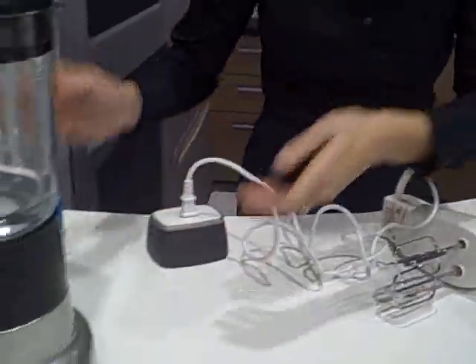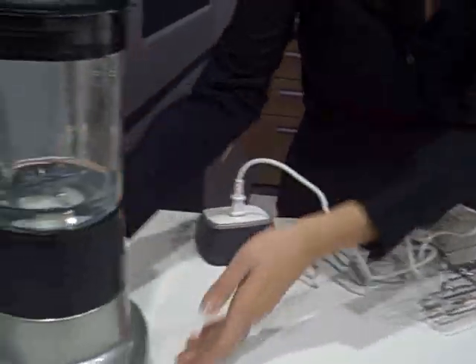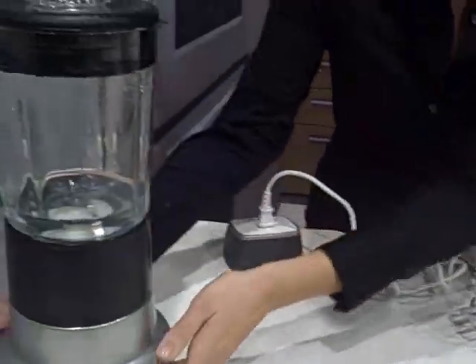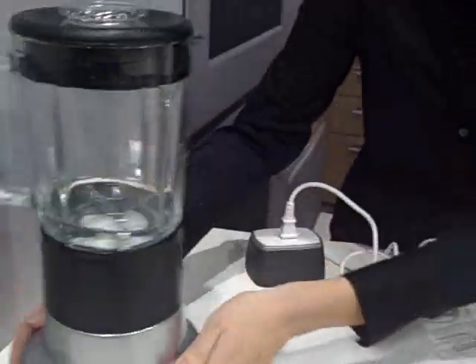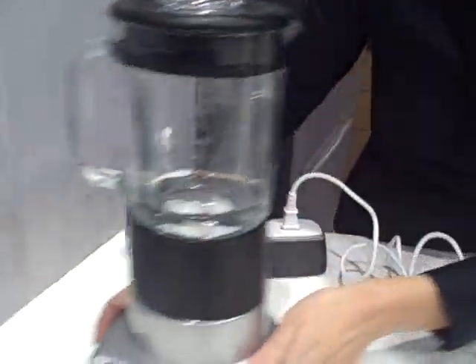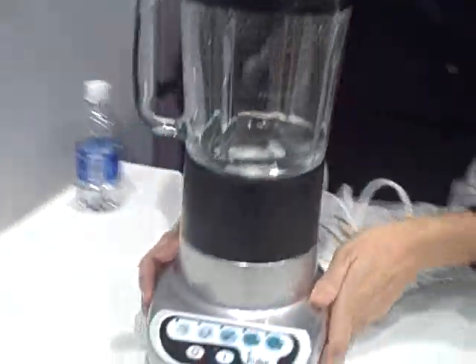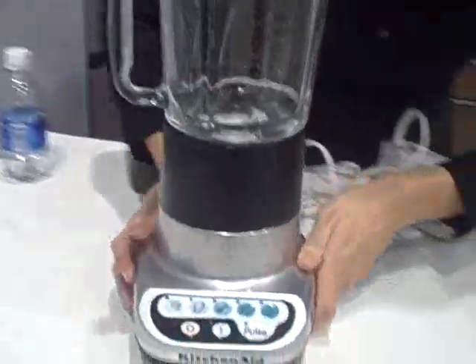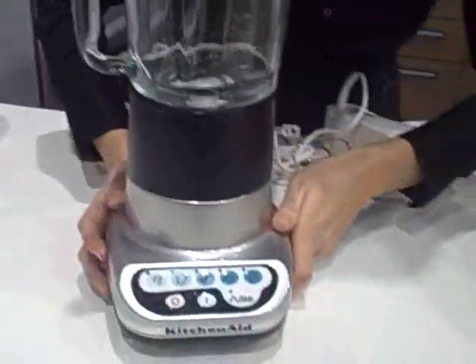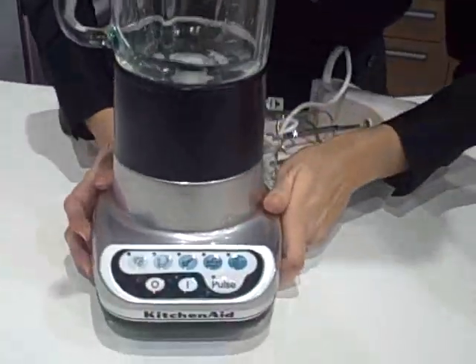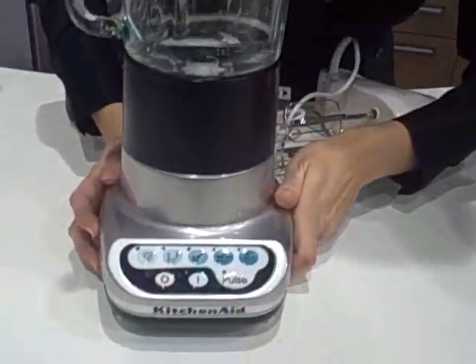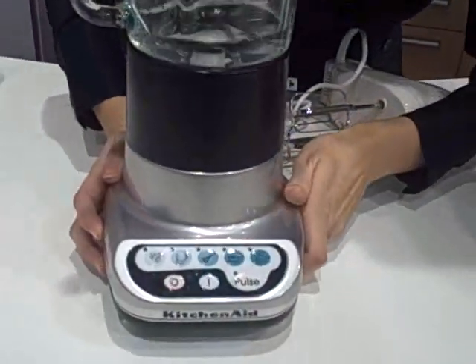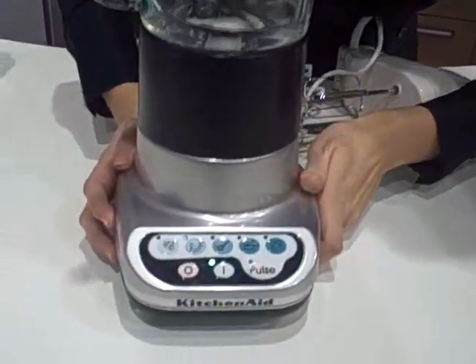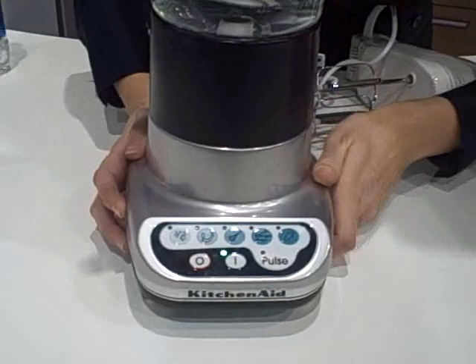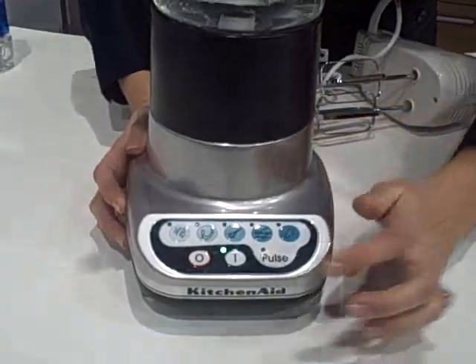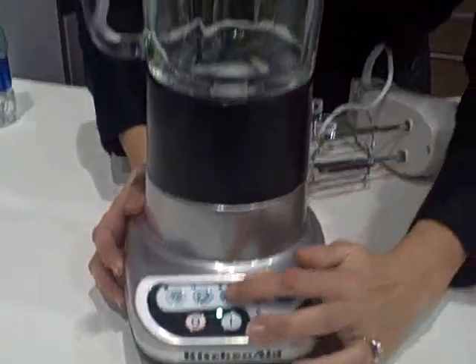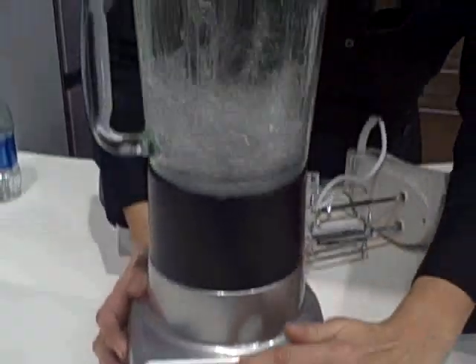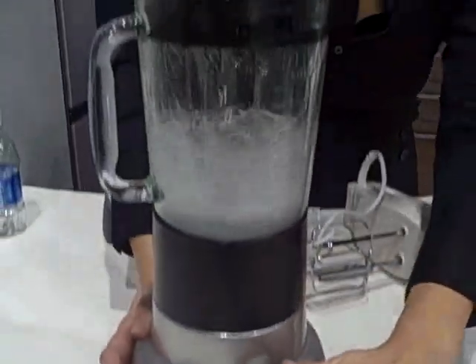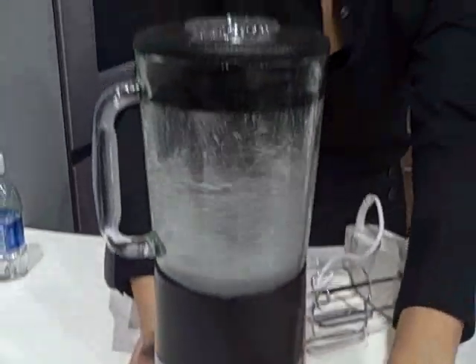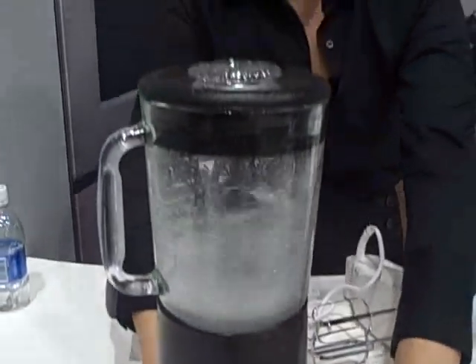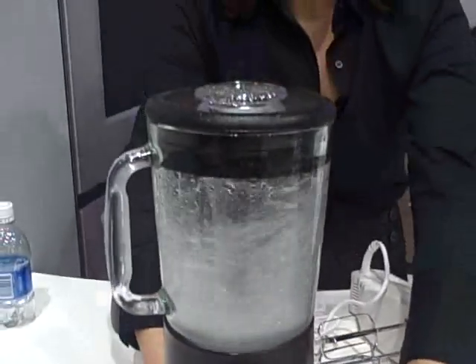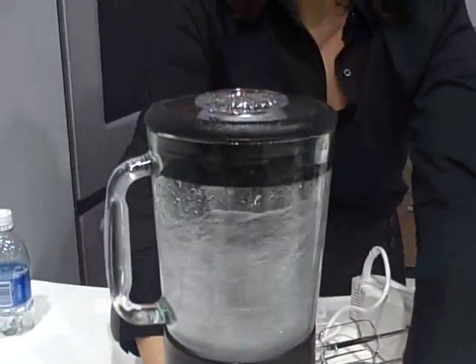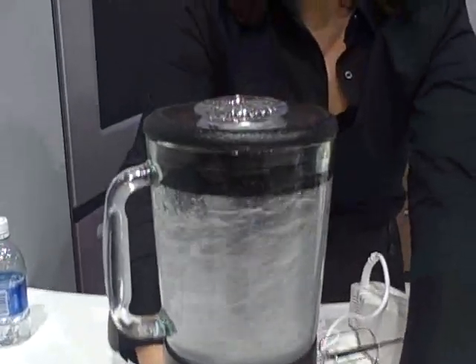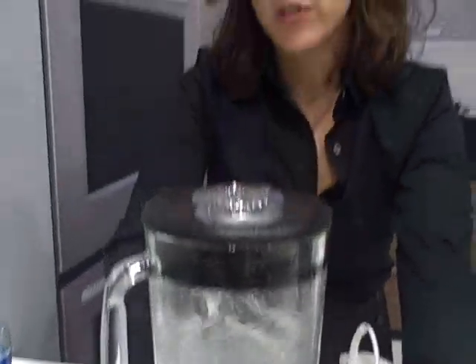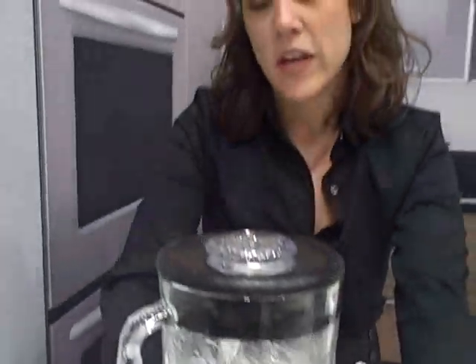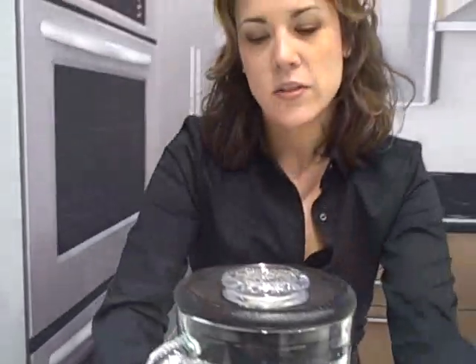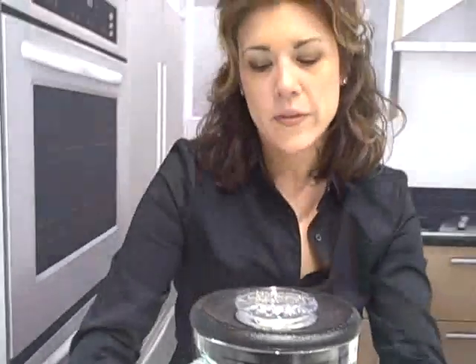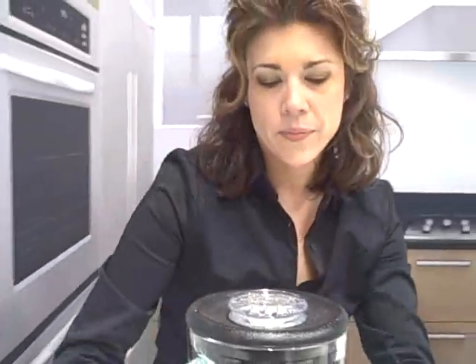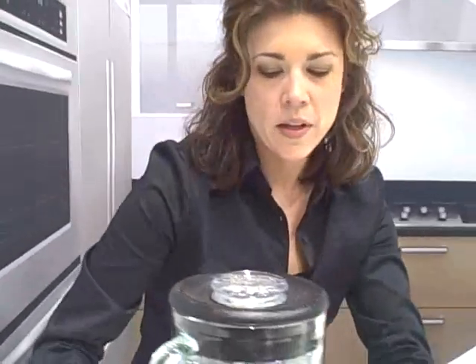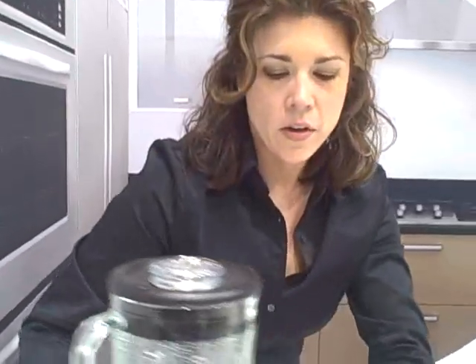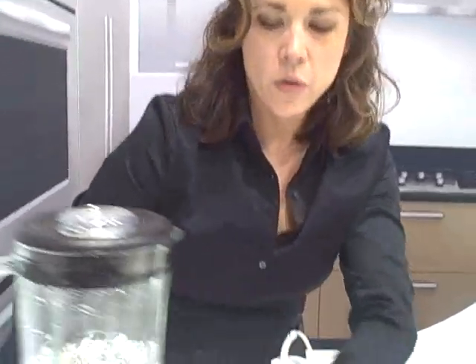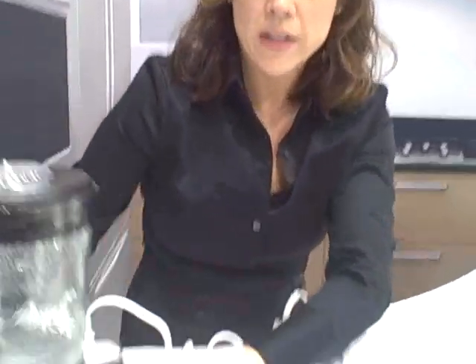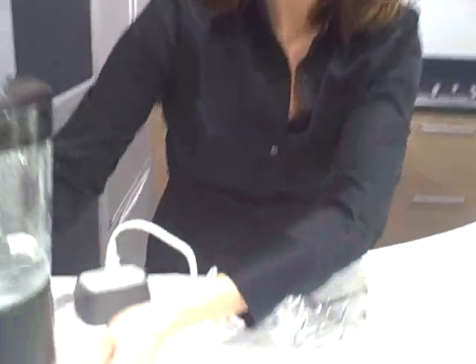And then here, this blender has also been enabled with the PowerMat technology, and it operates at full strength as well, although wirelessly.